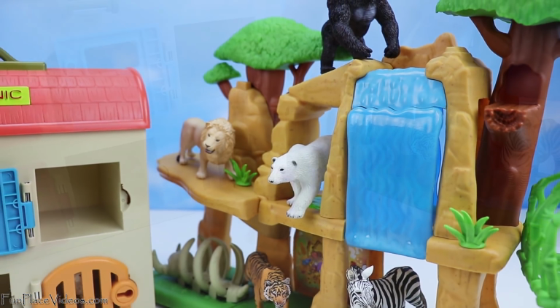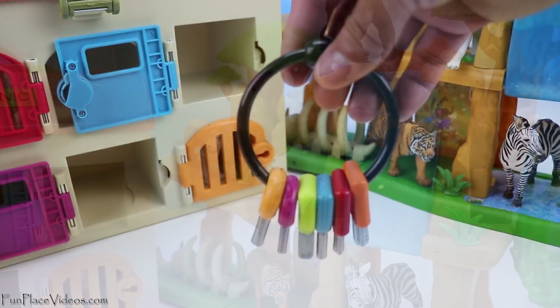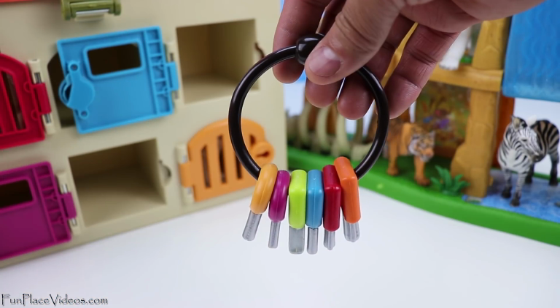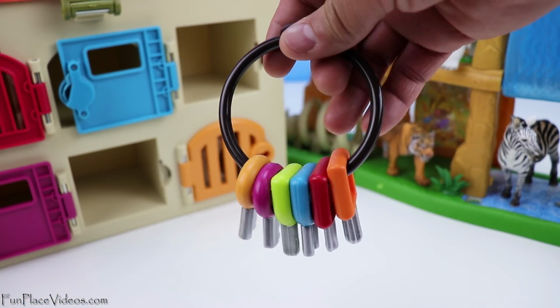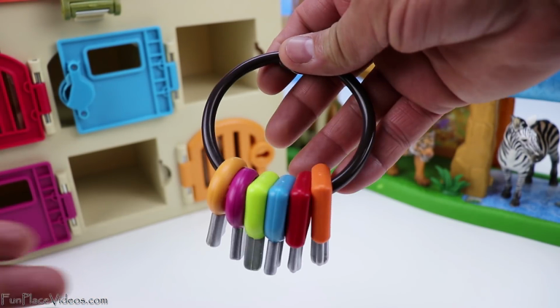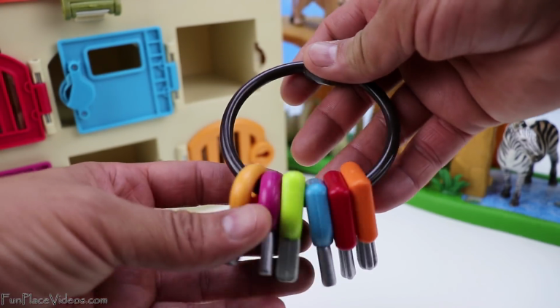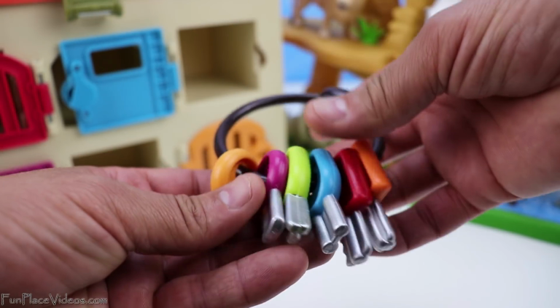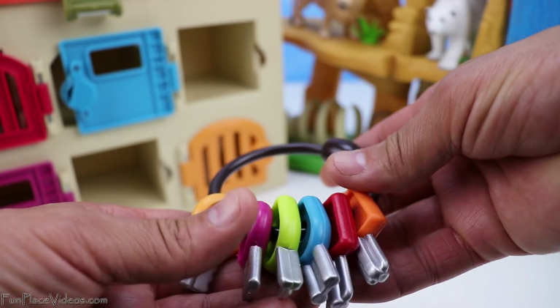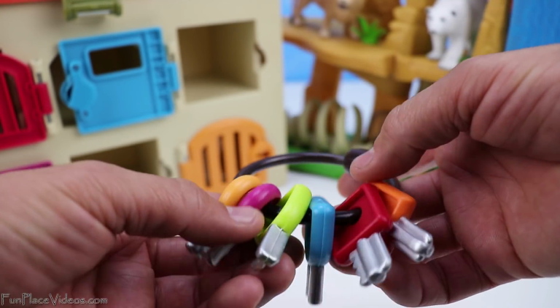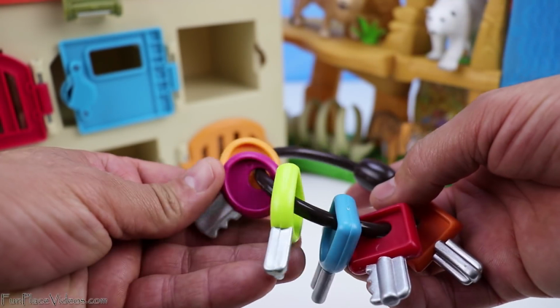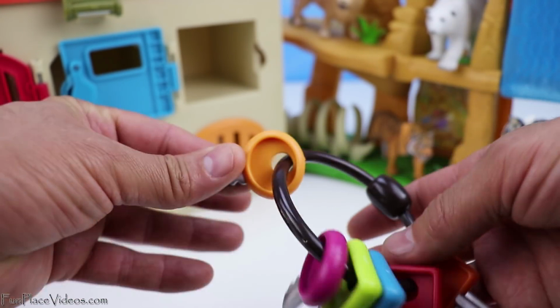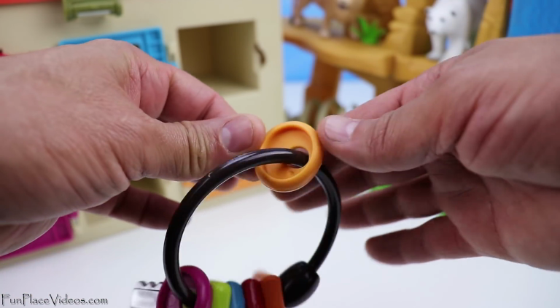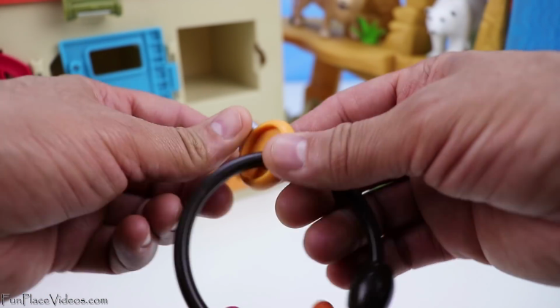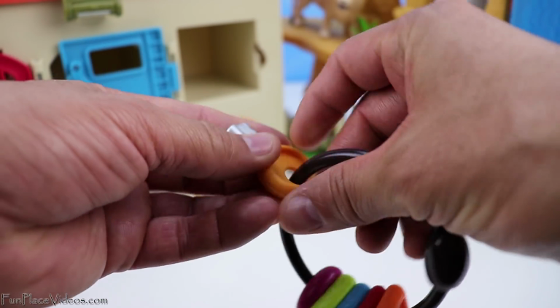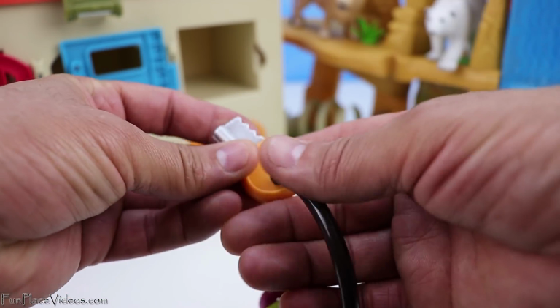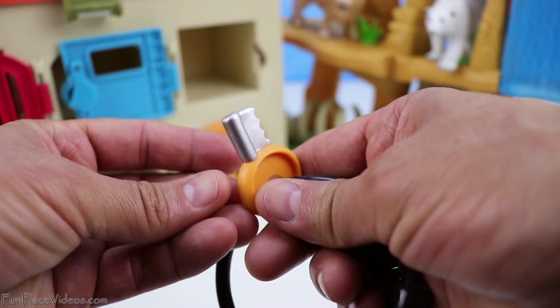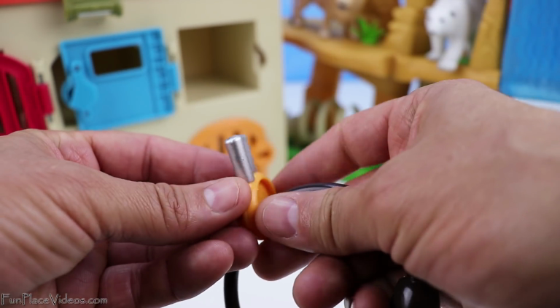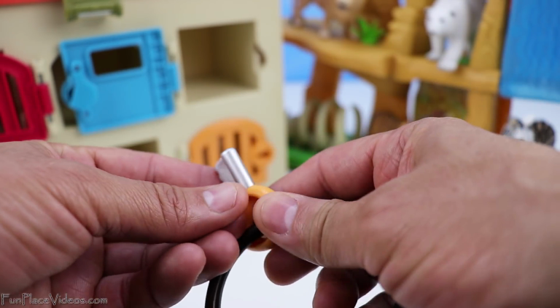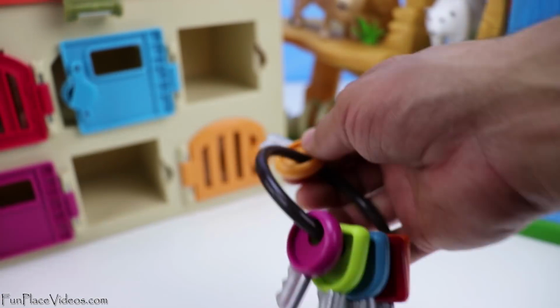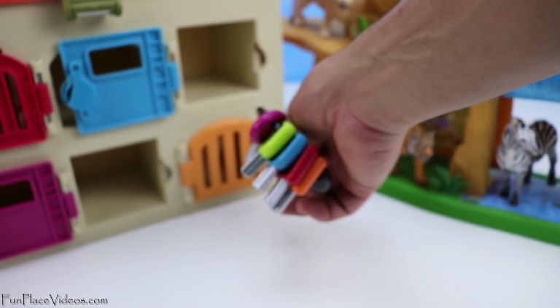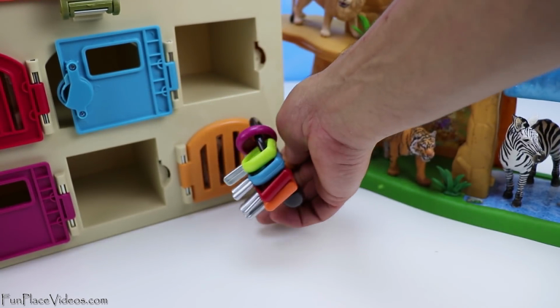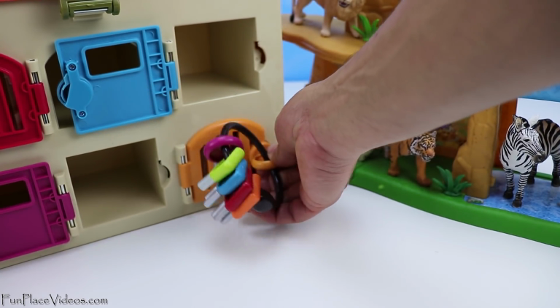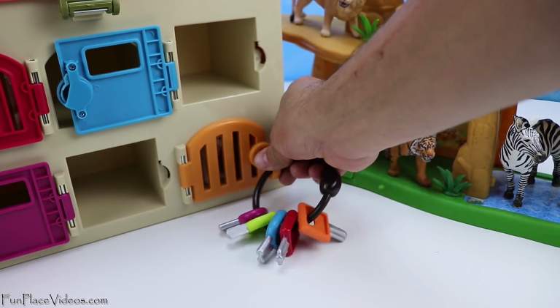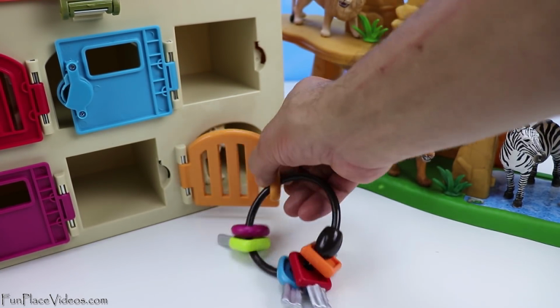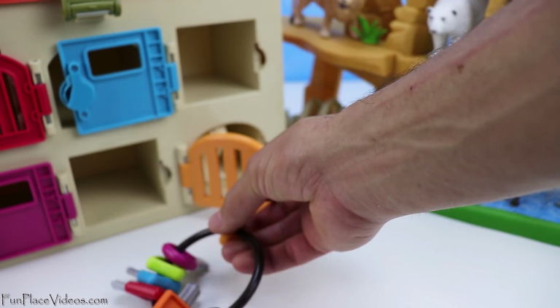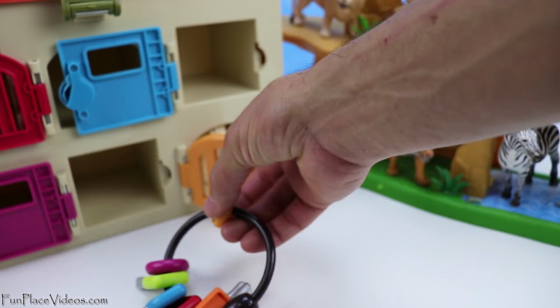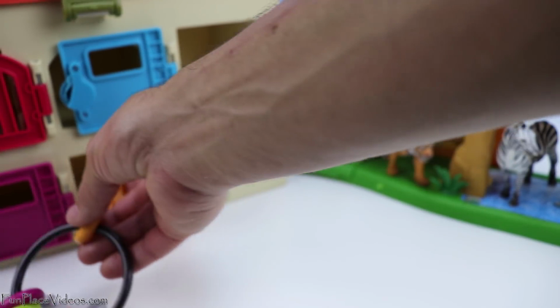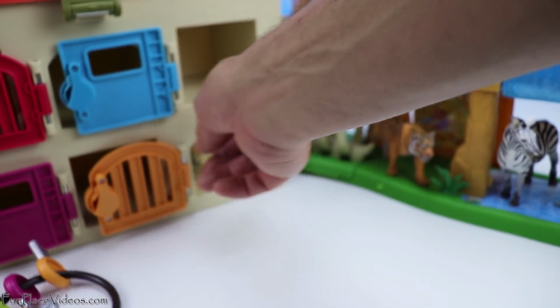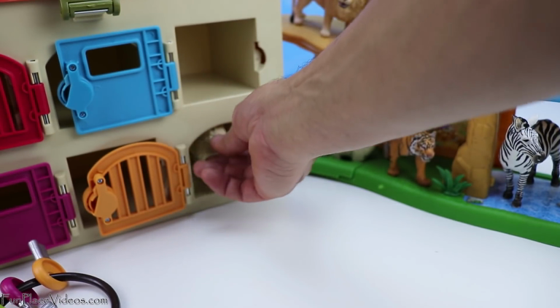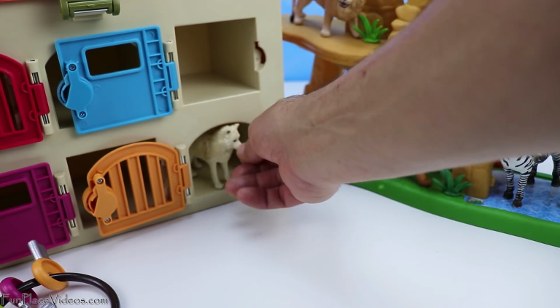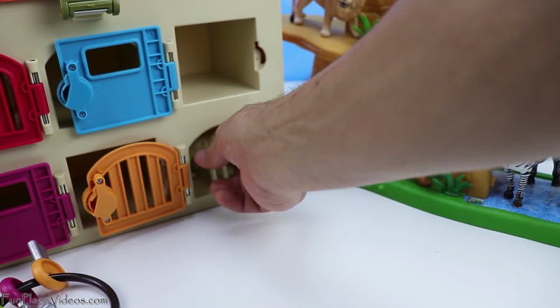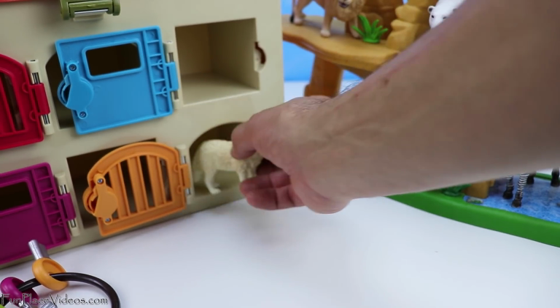Our last is the yellow door. Here's our yellow key. And we have an arctic fox.